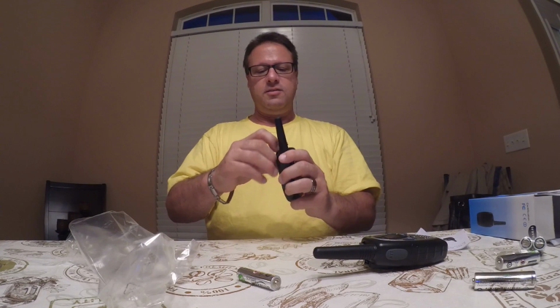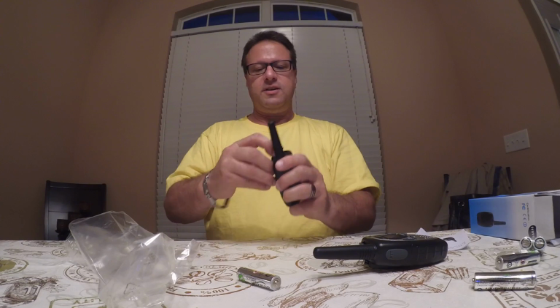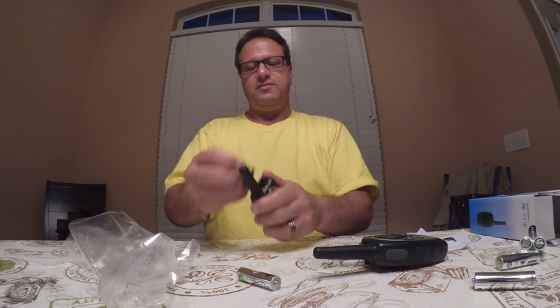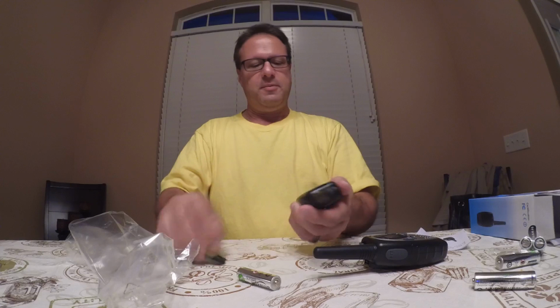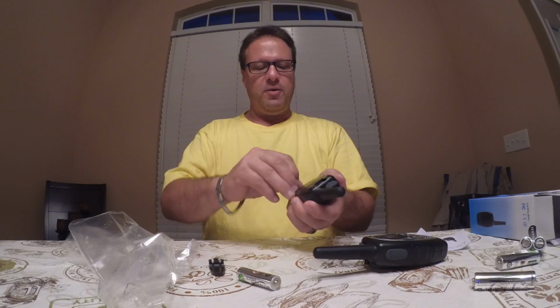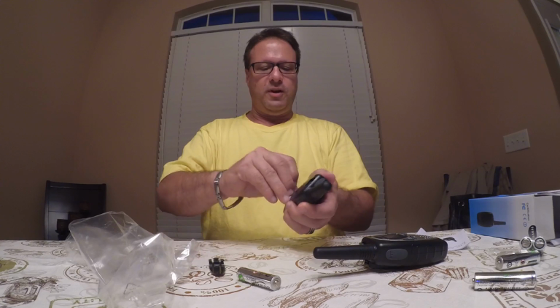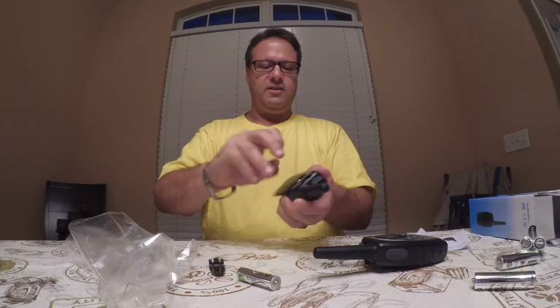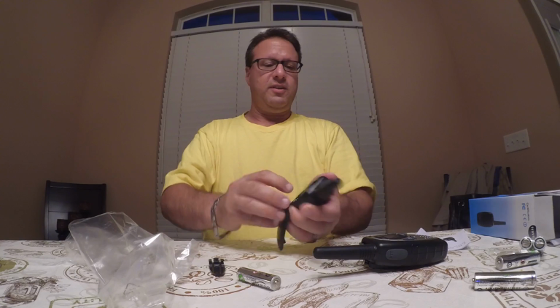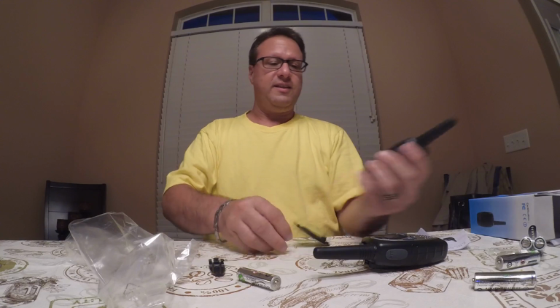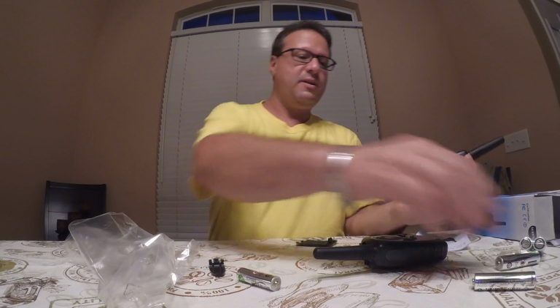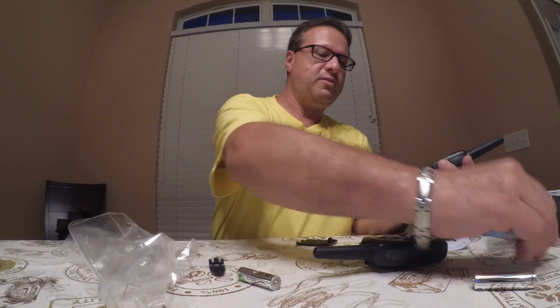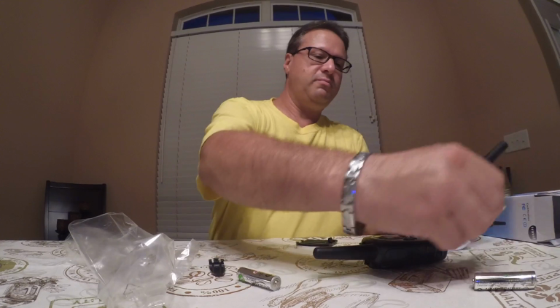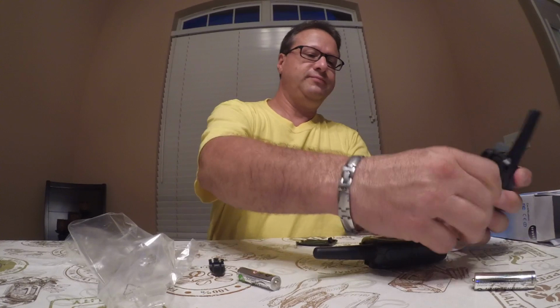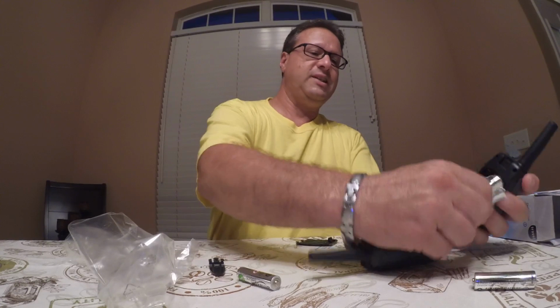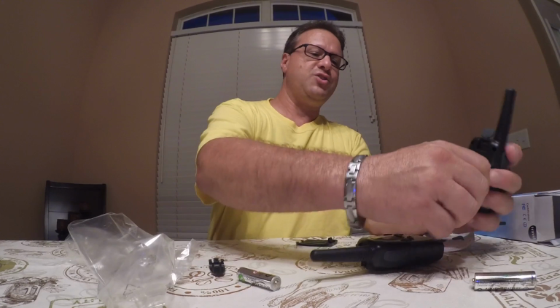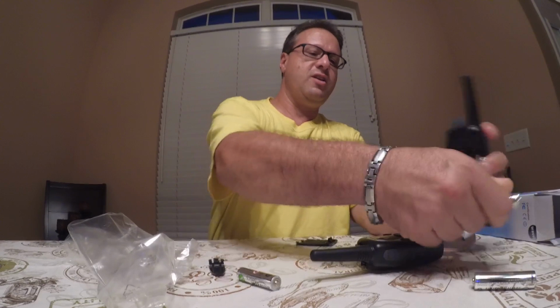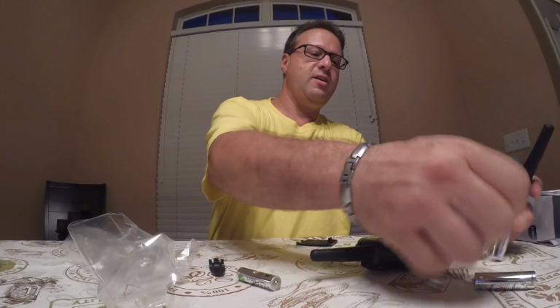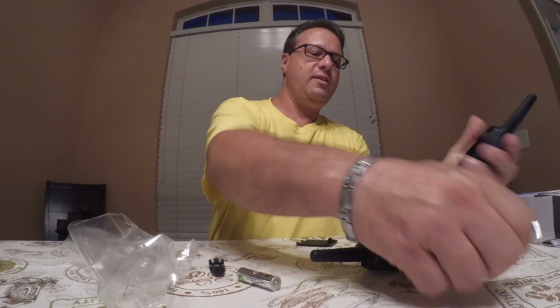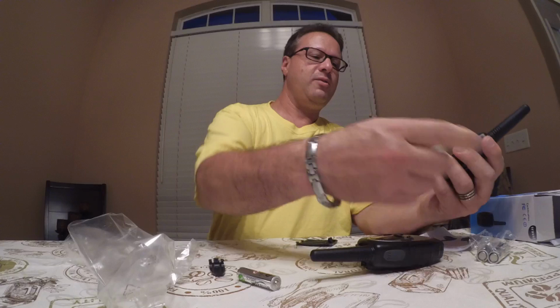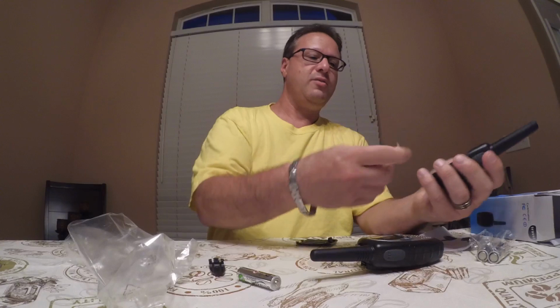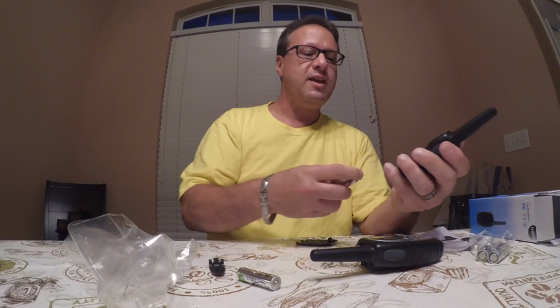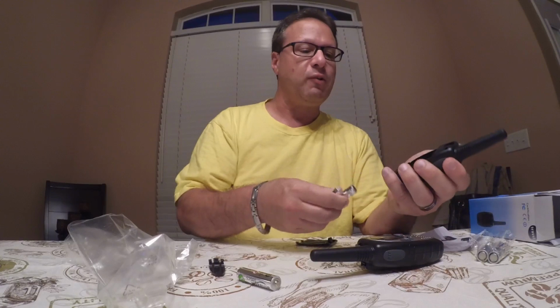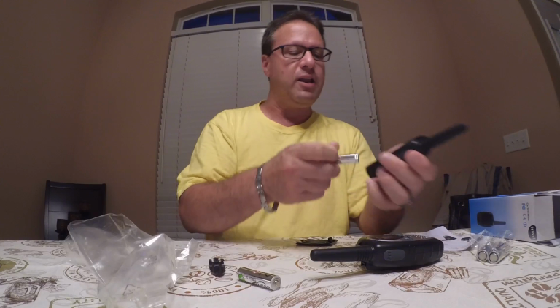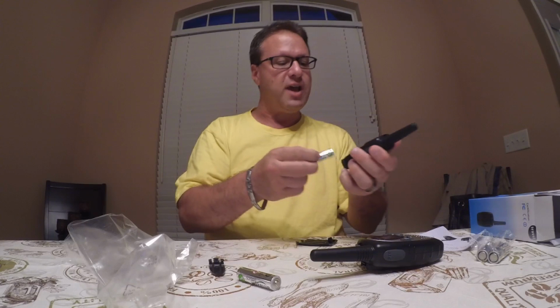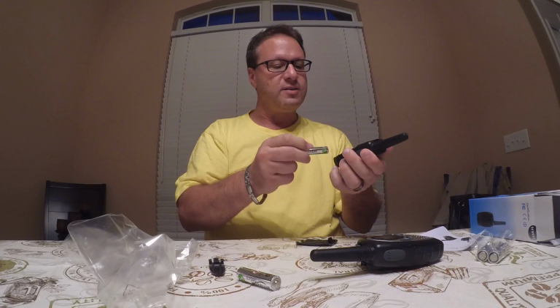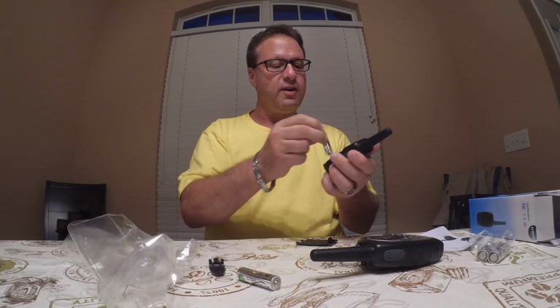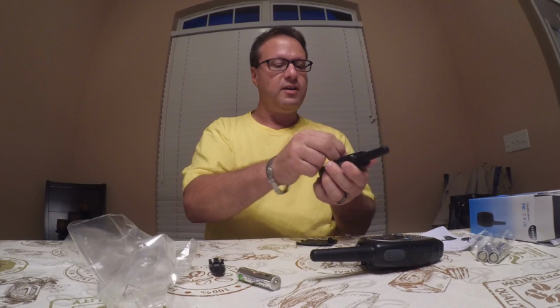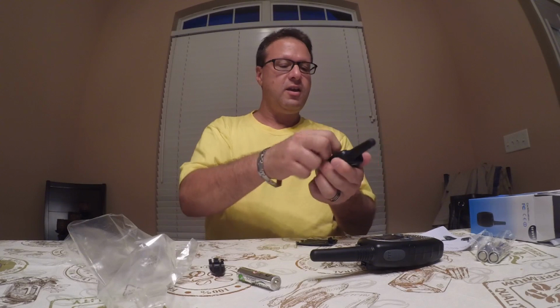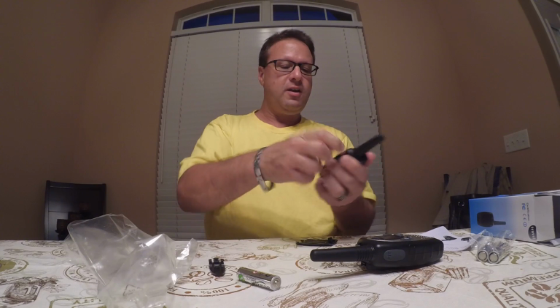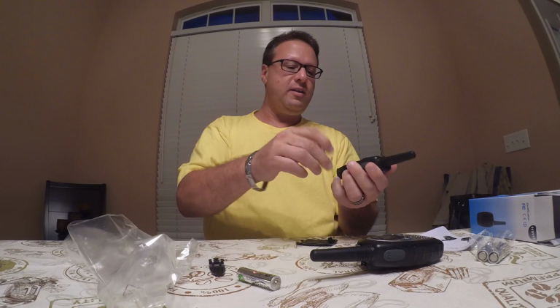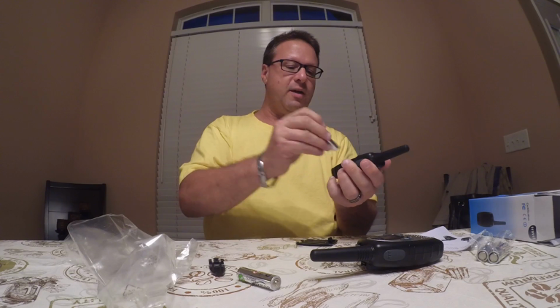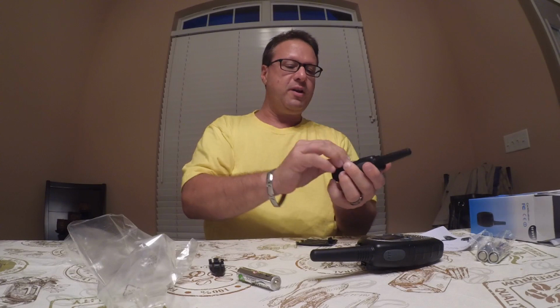I always remember my old walkie-talkies — nothing like these when I was growing up, that's for sure. Used to get them from like Radio Shack or somewhere like that, and they would cost a lot more money.